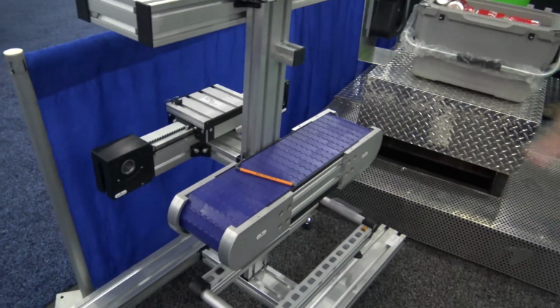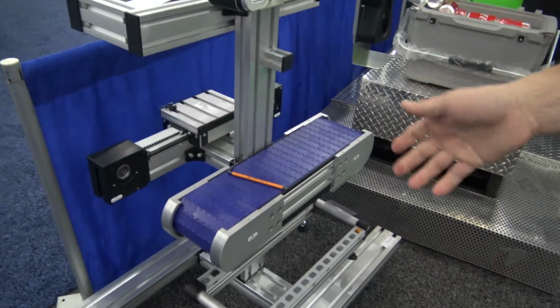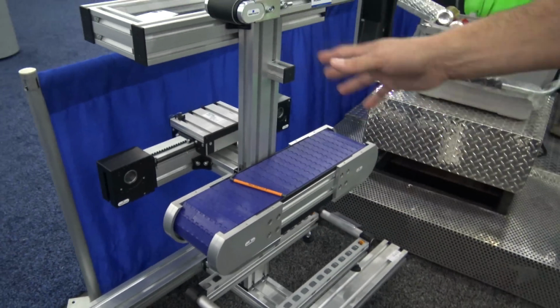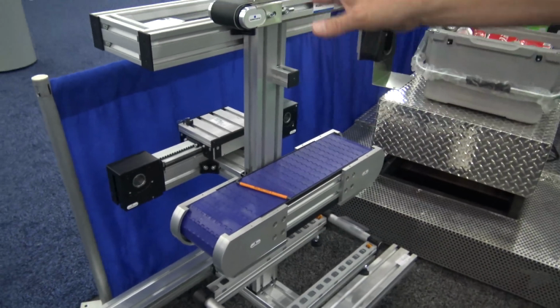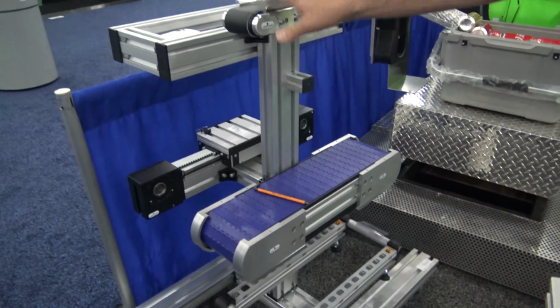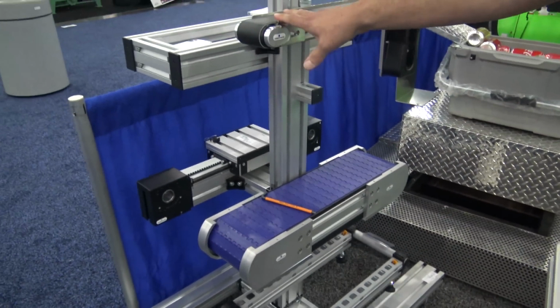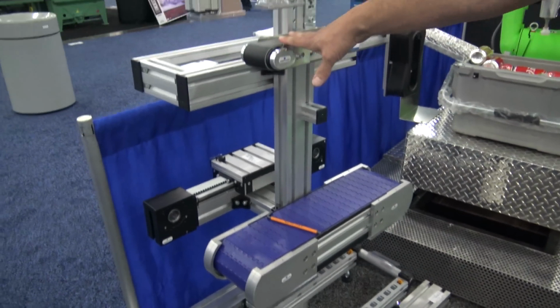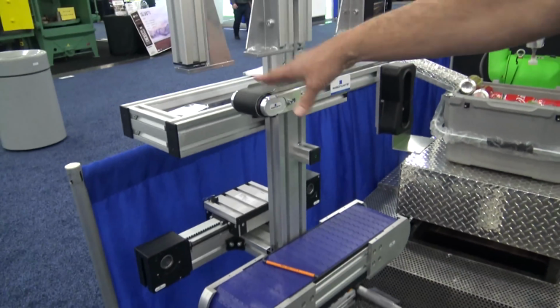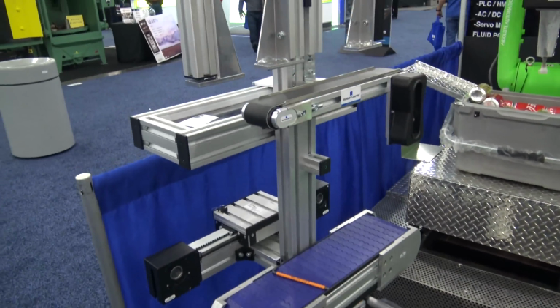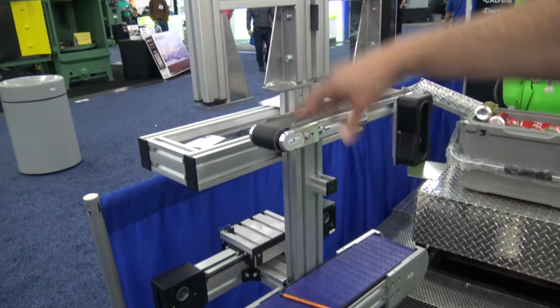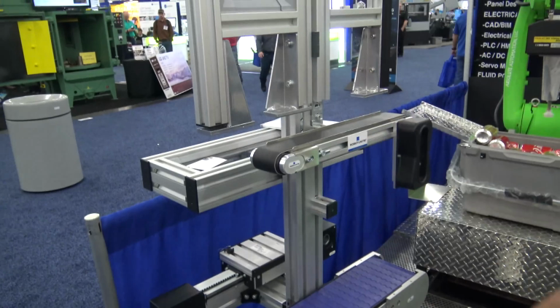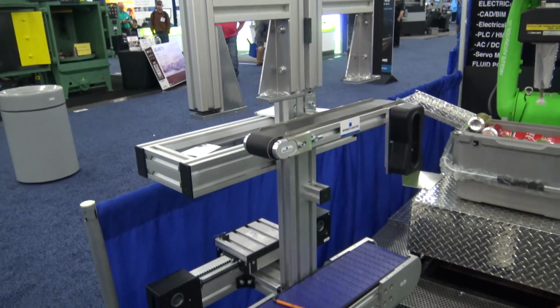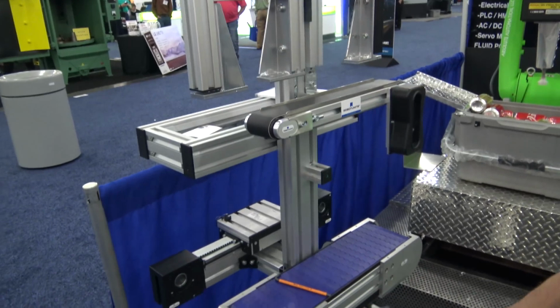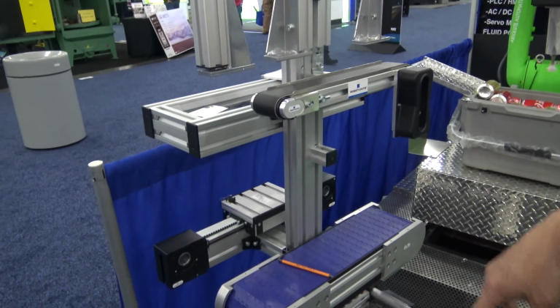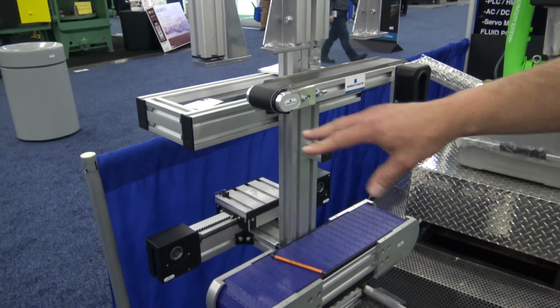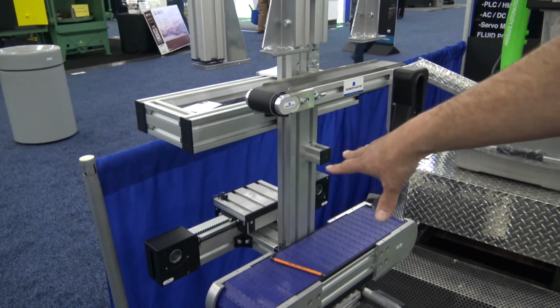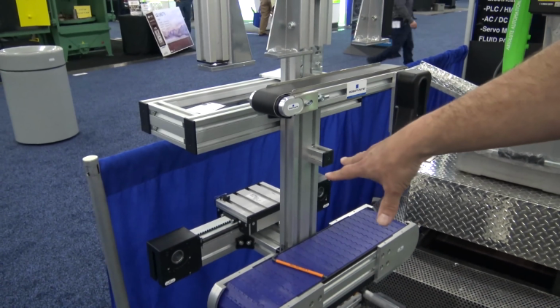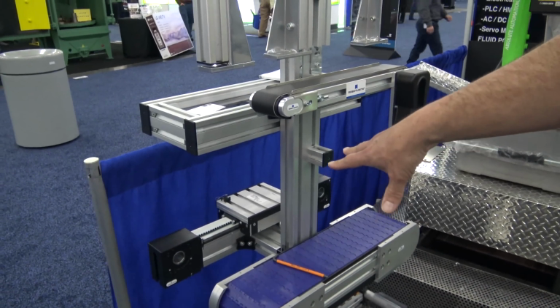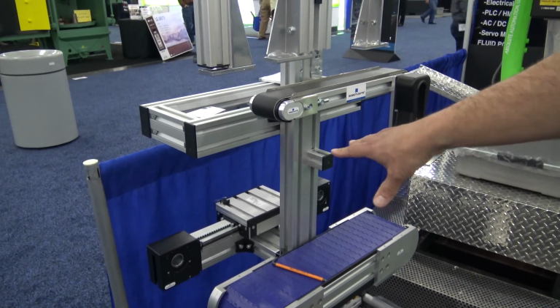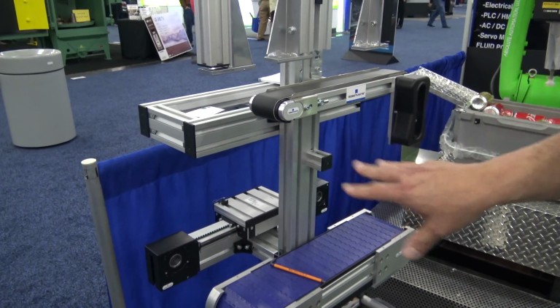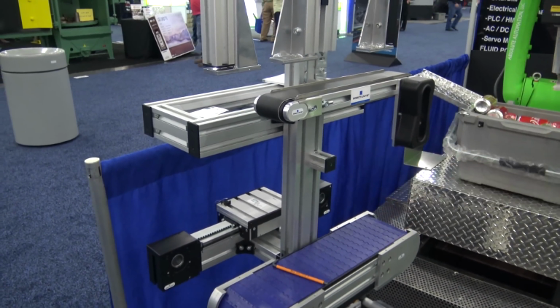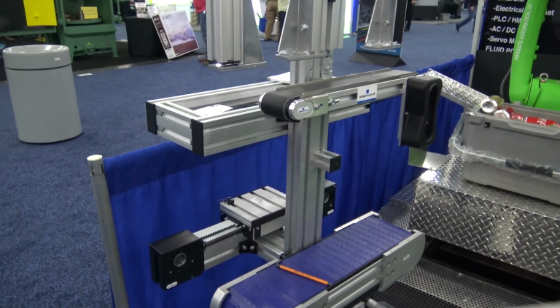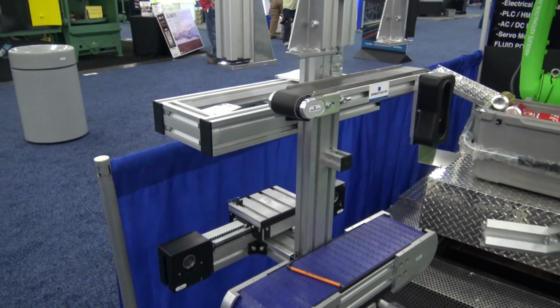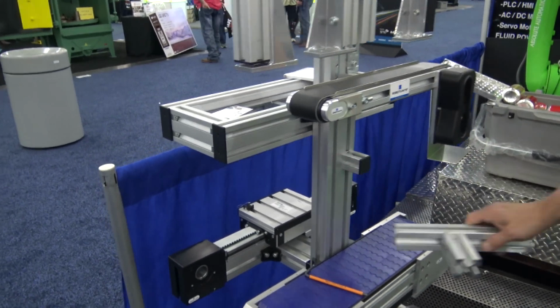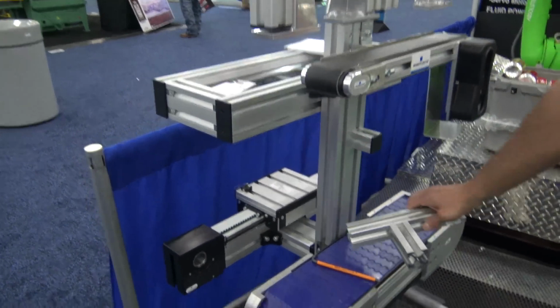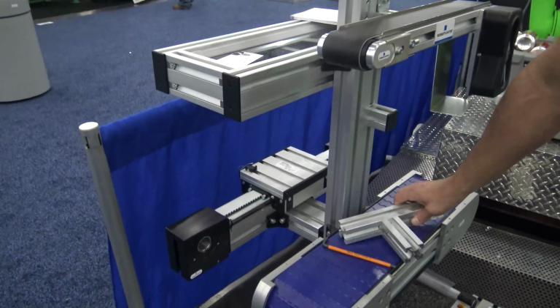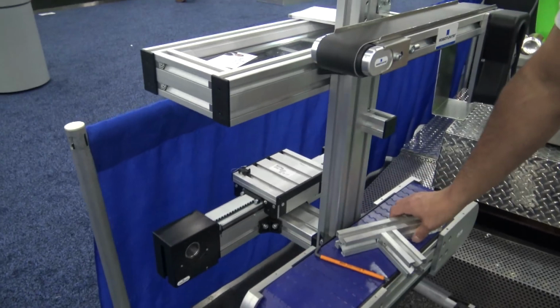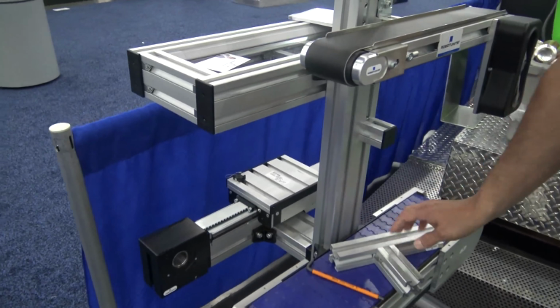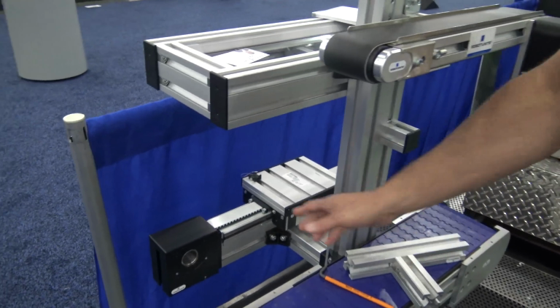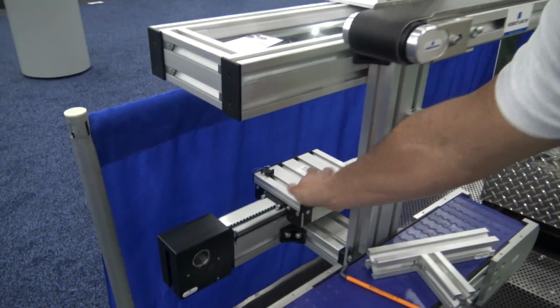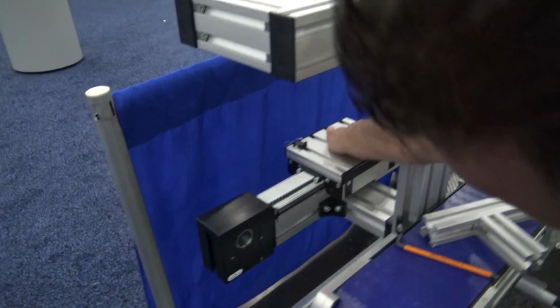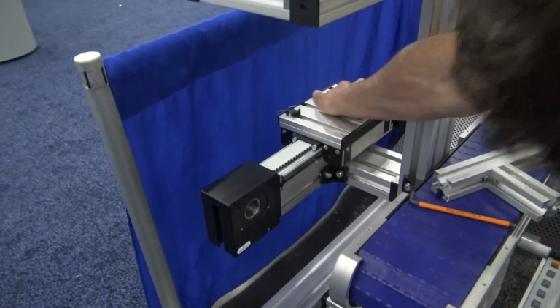We get into a little bit of everything: conveyors, safety fencing, material handling, linear motion. We have linear slides — you can see that right there.